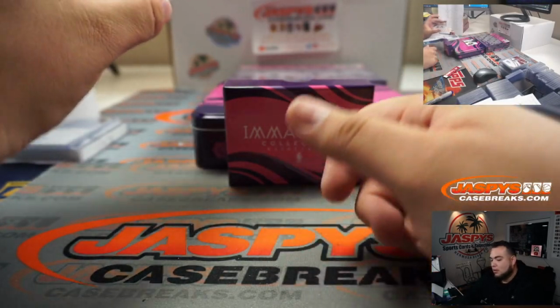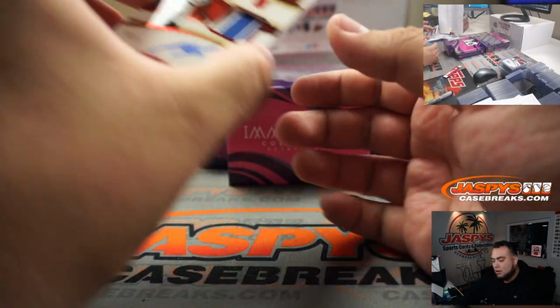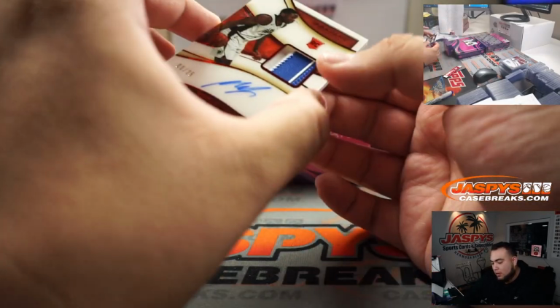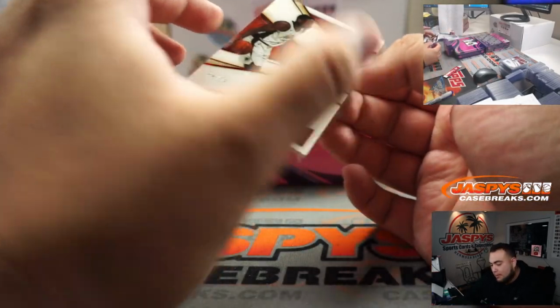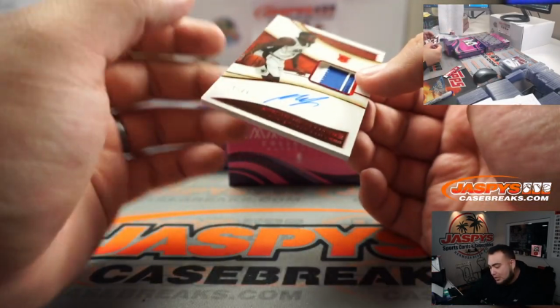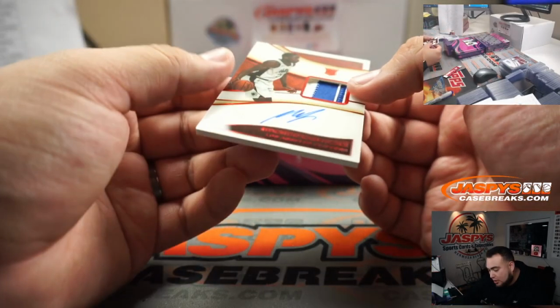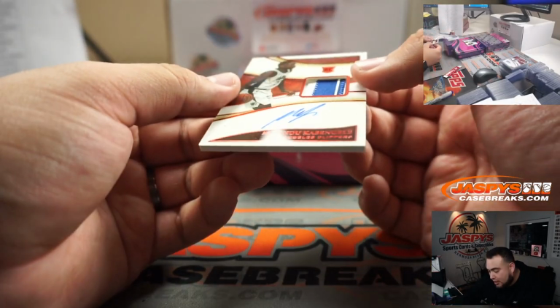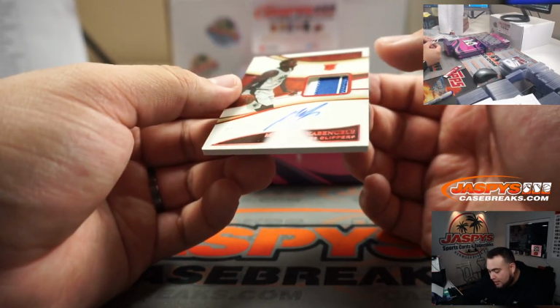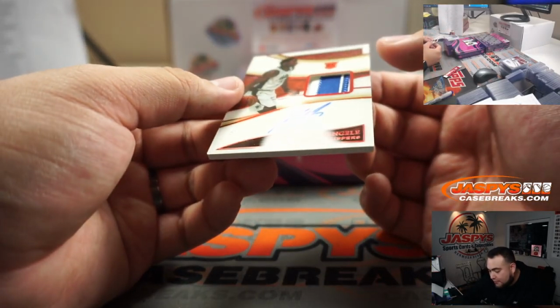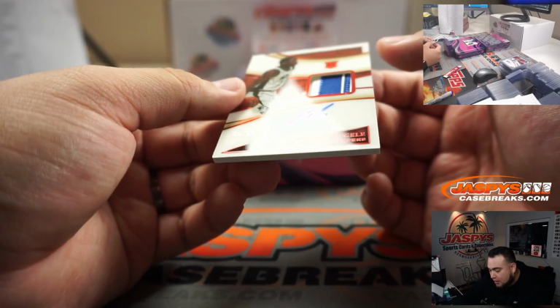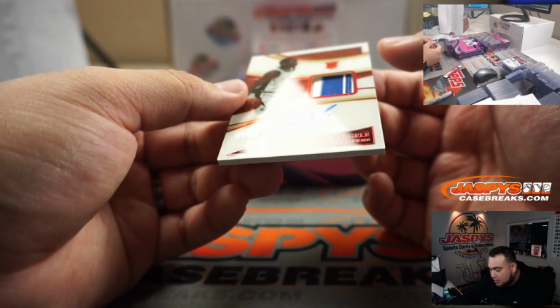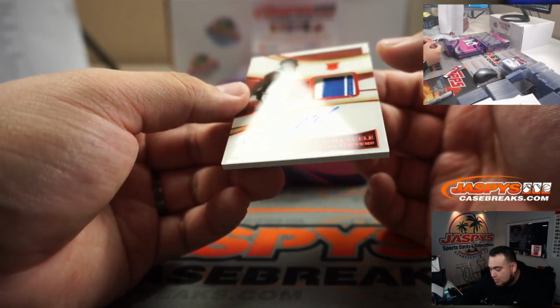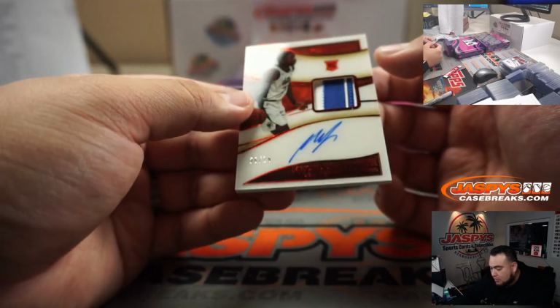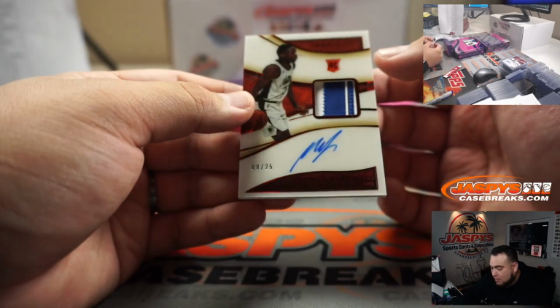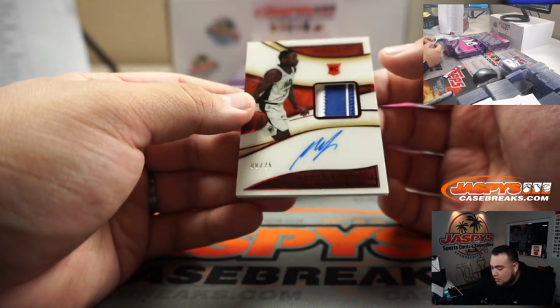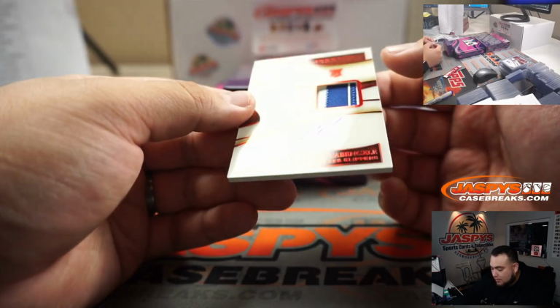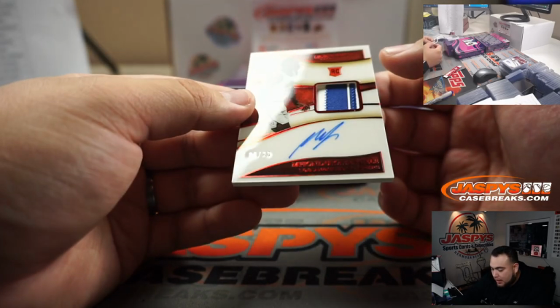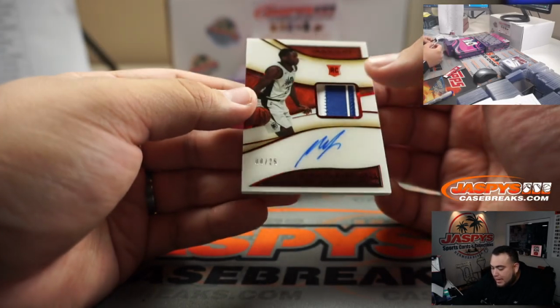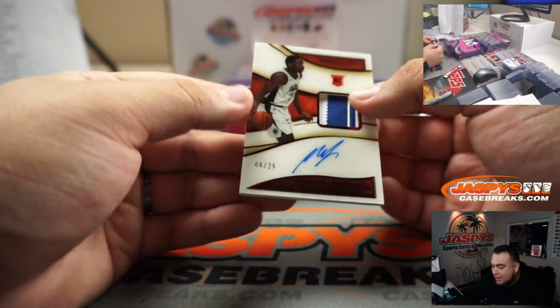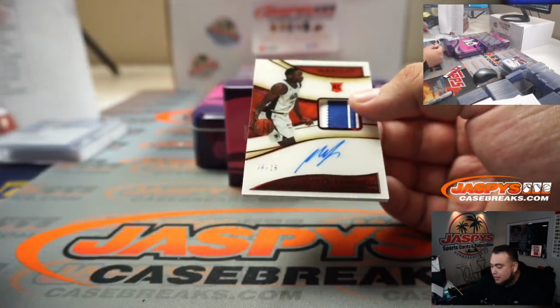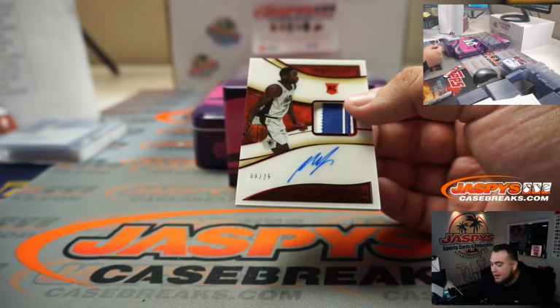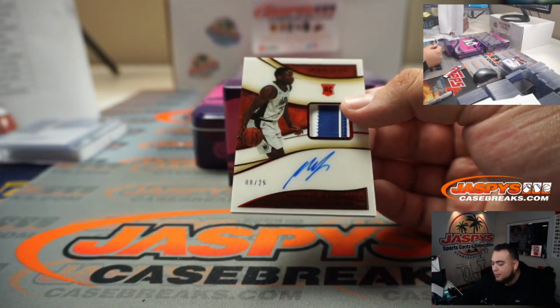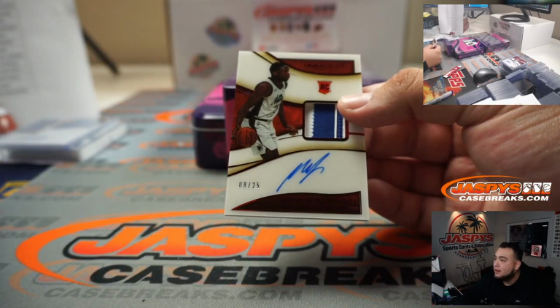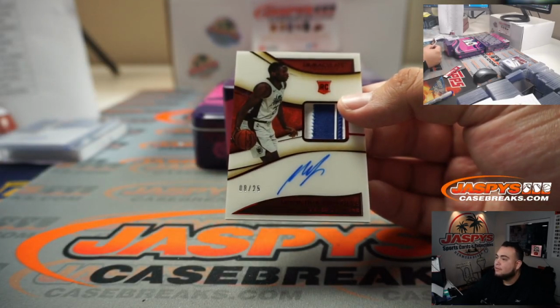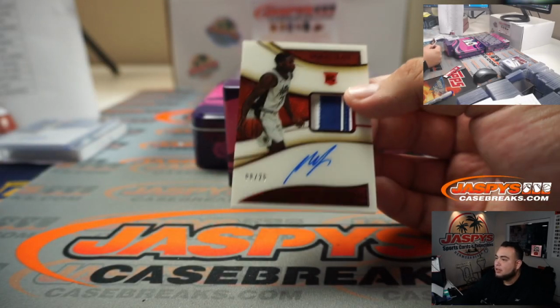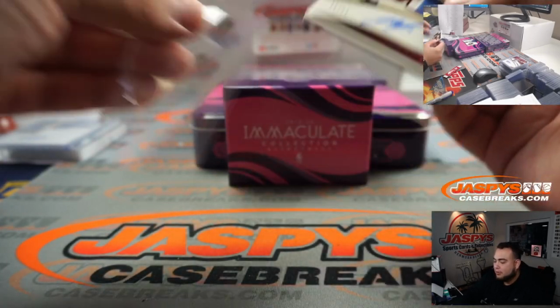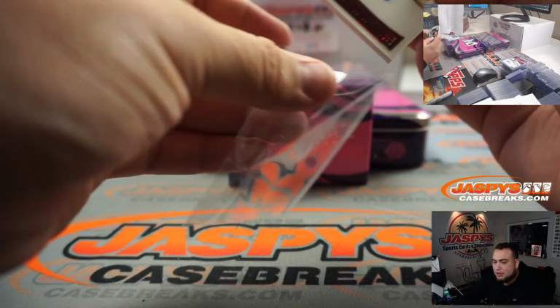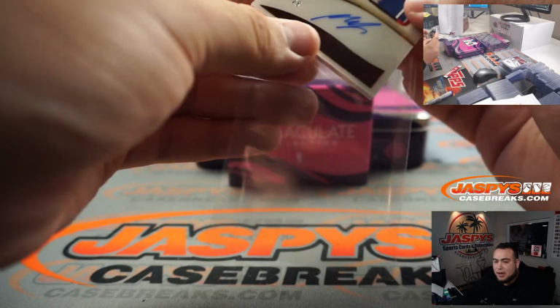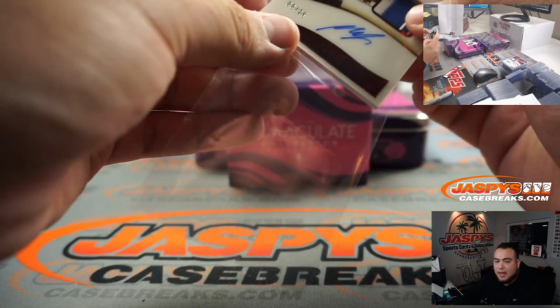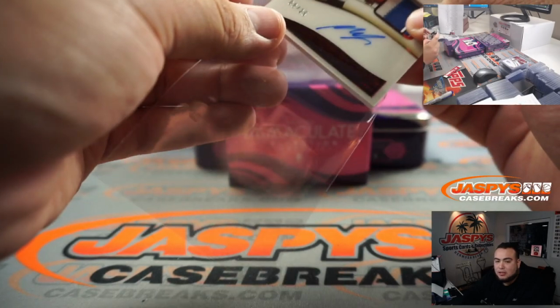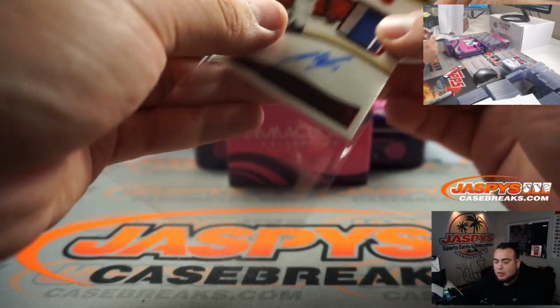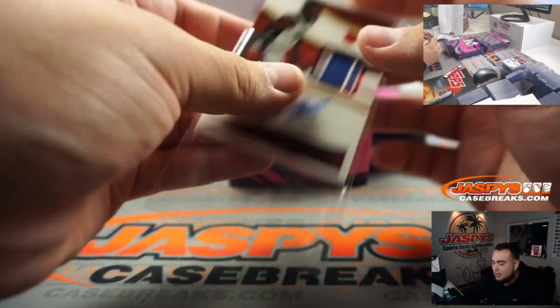We got a patch auto here of Fiondu Pachado — 8 out of 25 Red for the Clippers. Spot 8, going to Steven.